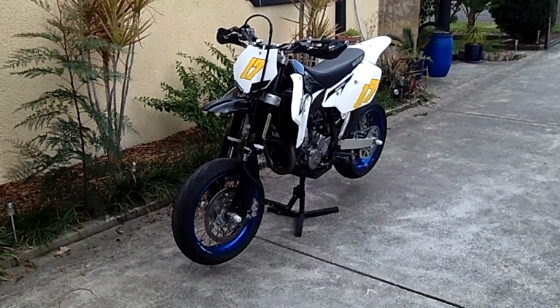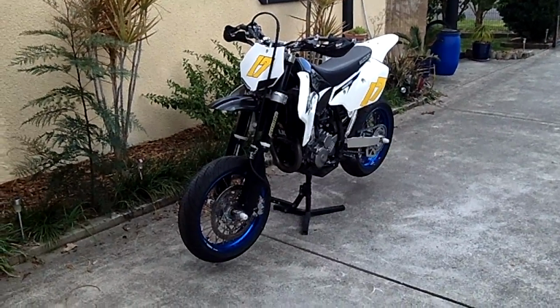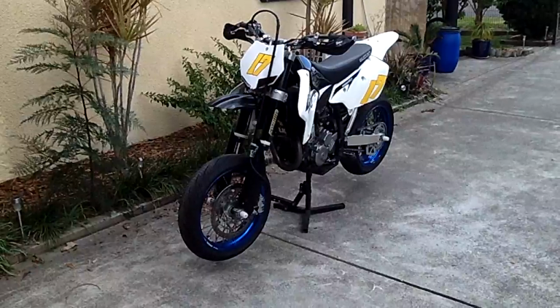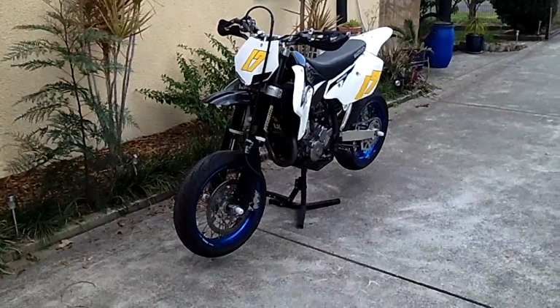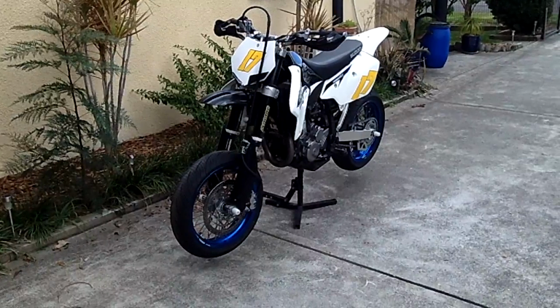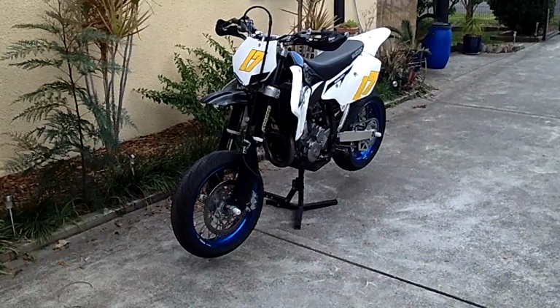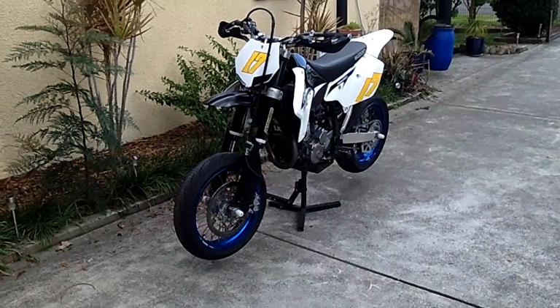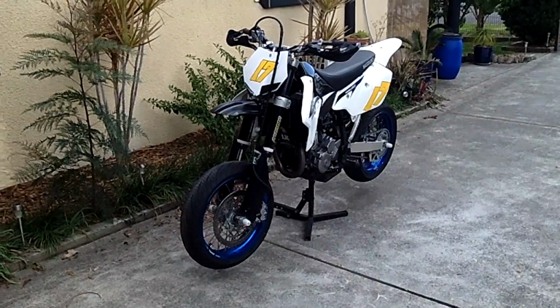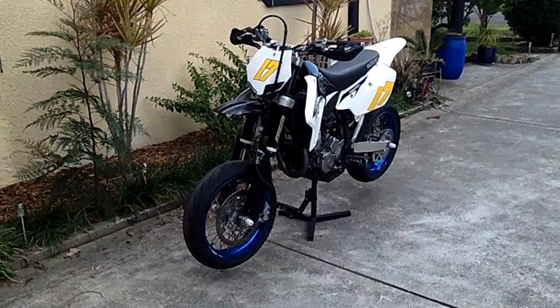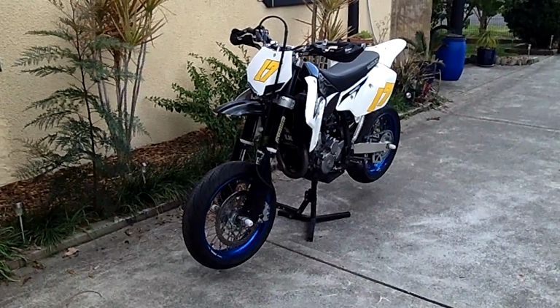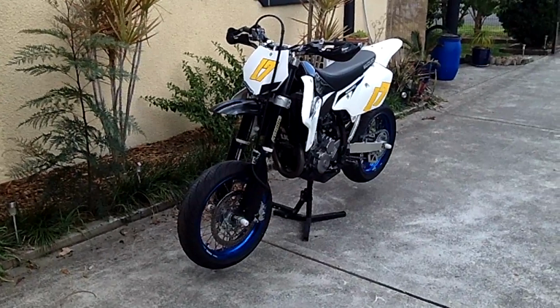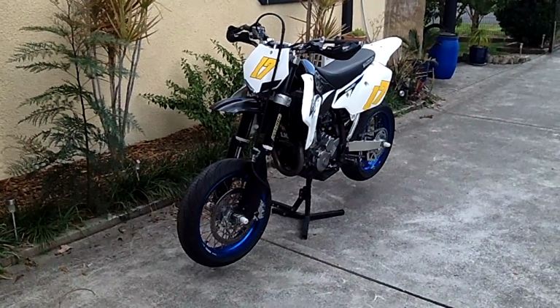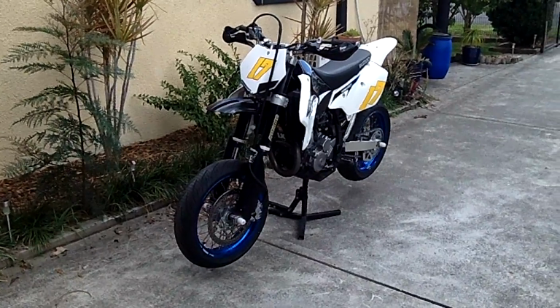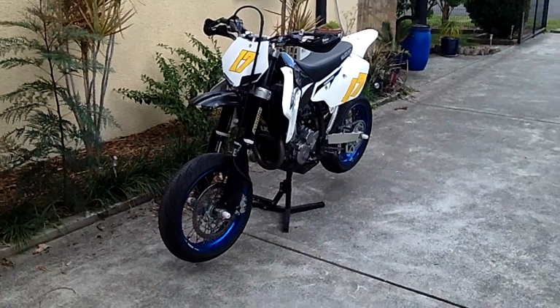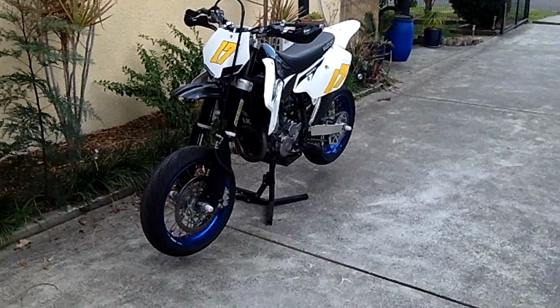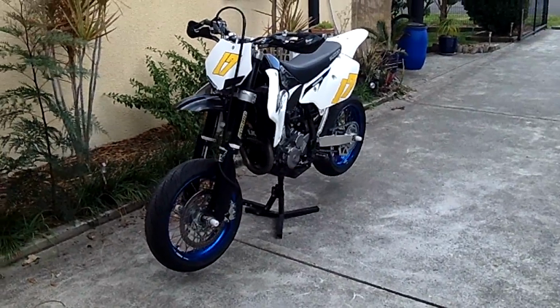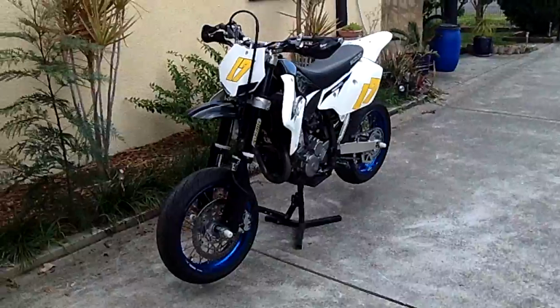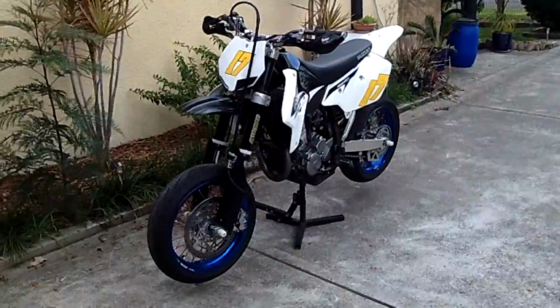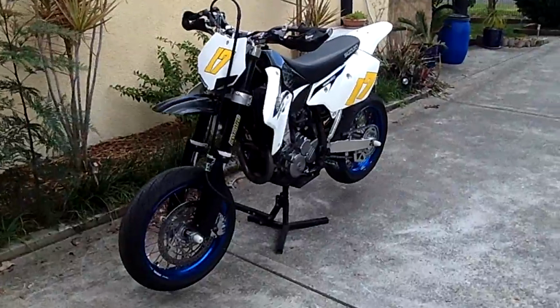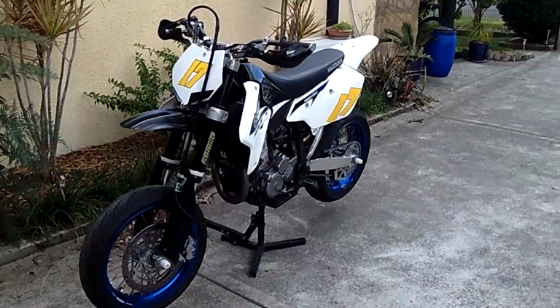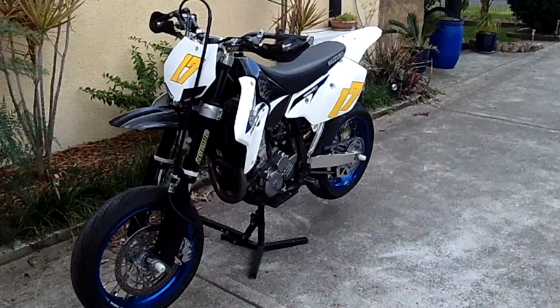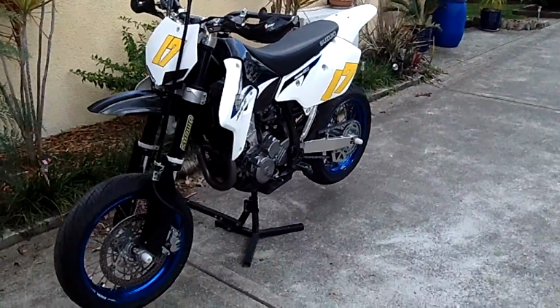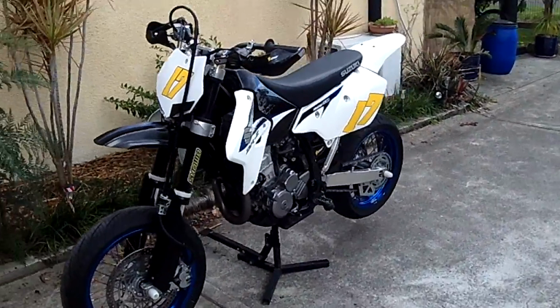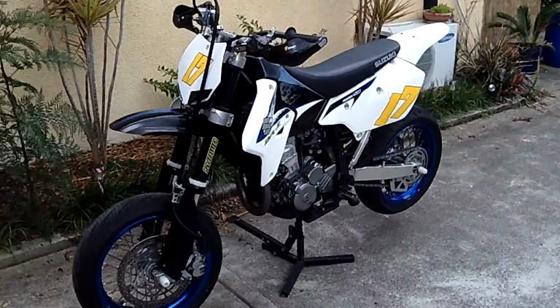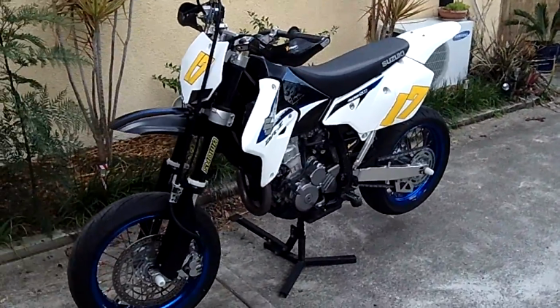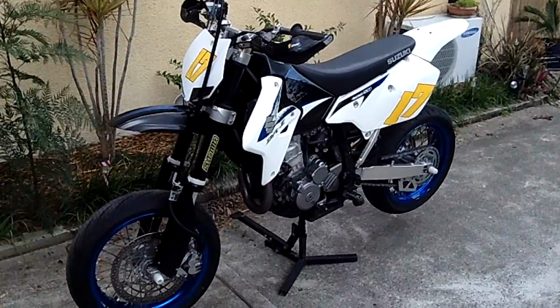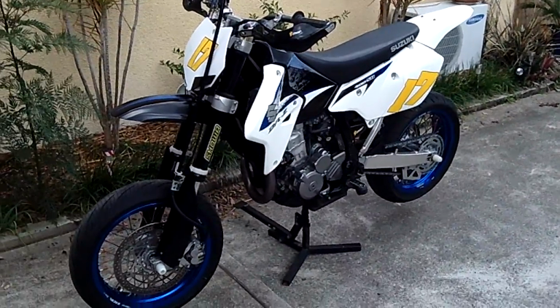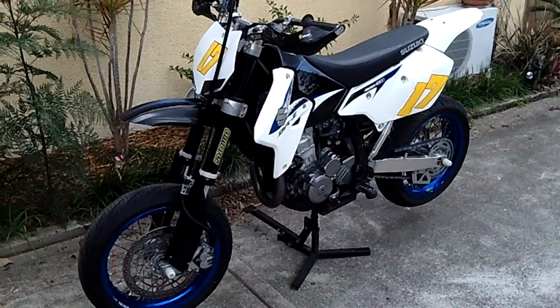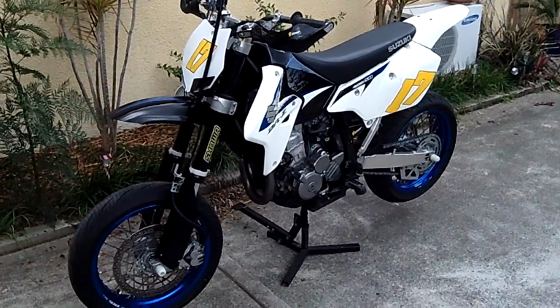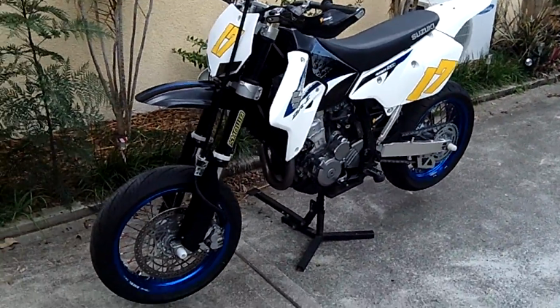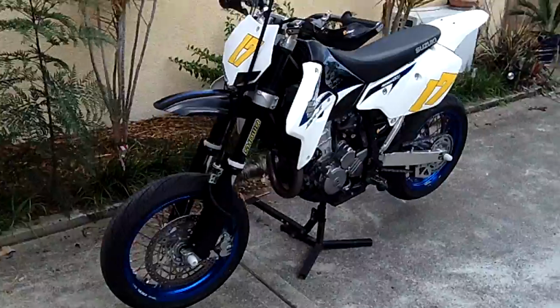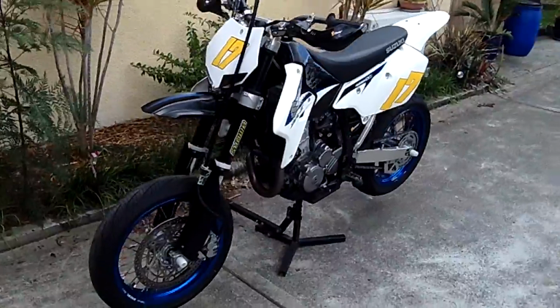I've got the tags, turn signals, pretty much the headlight, all the stuff — the kickstand, the stuff you don't need, the horn and bits like that removed.